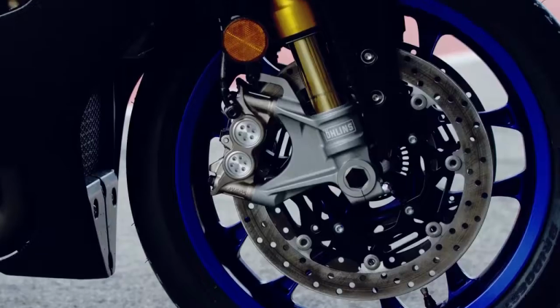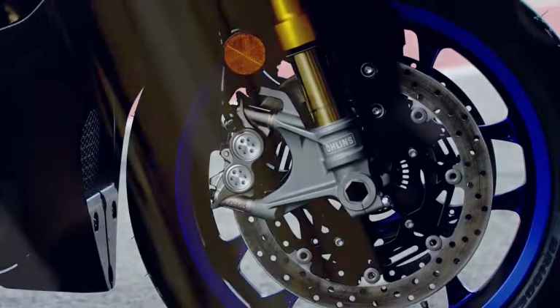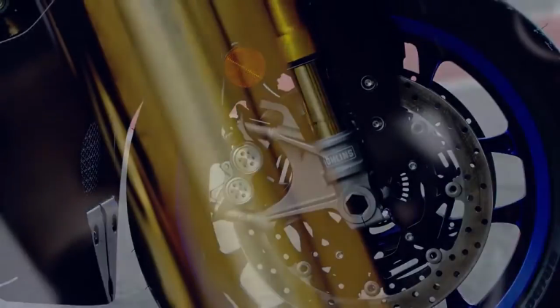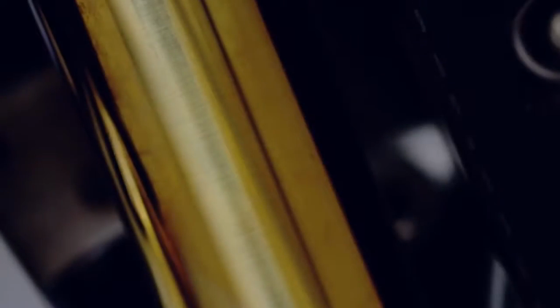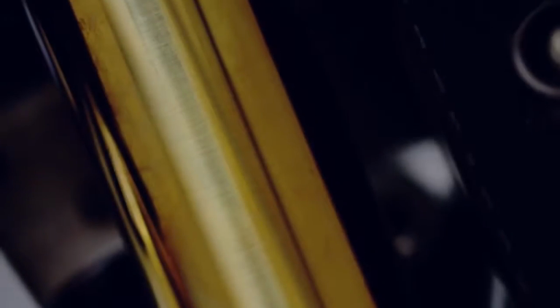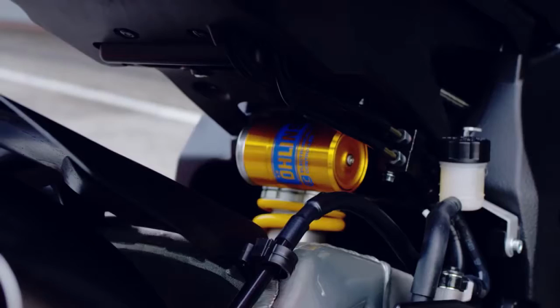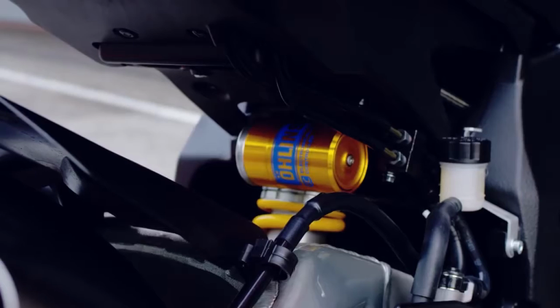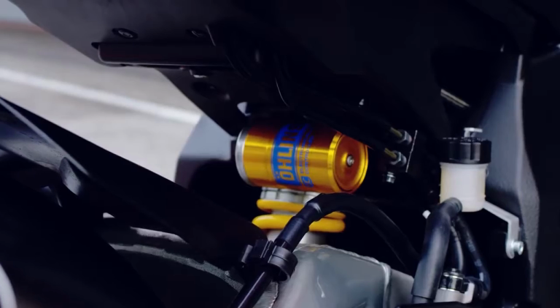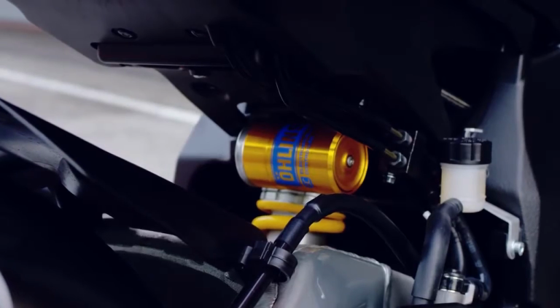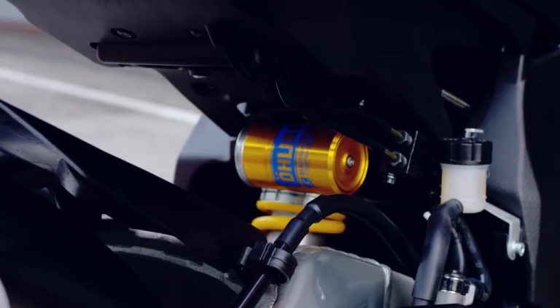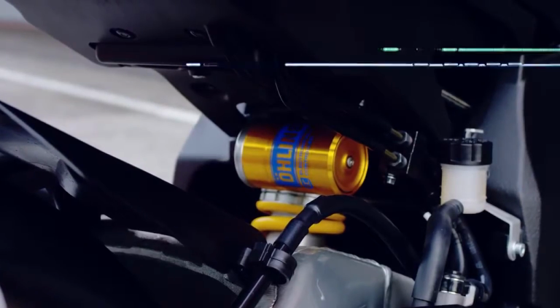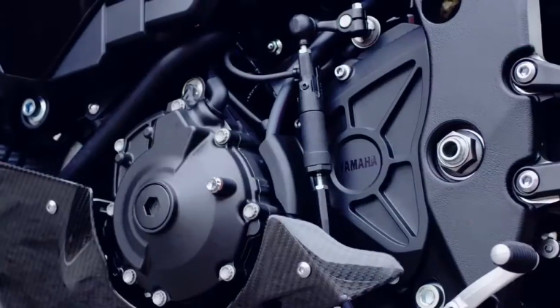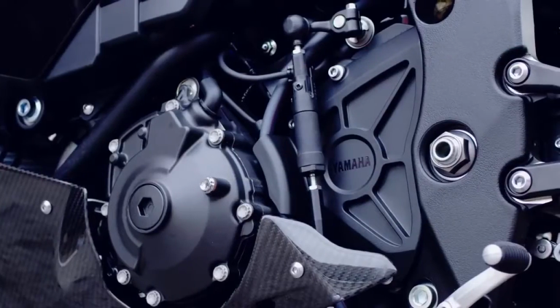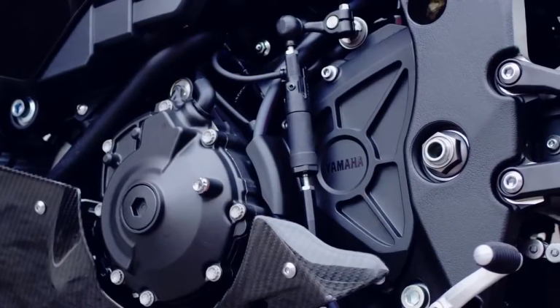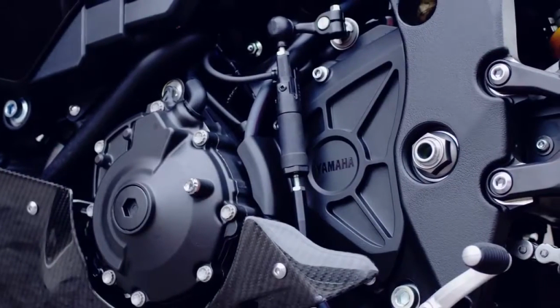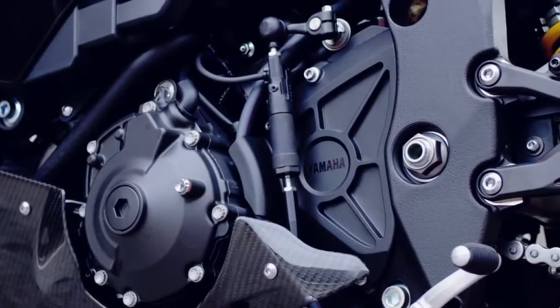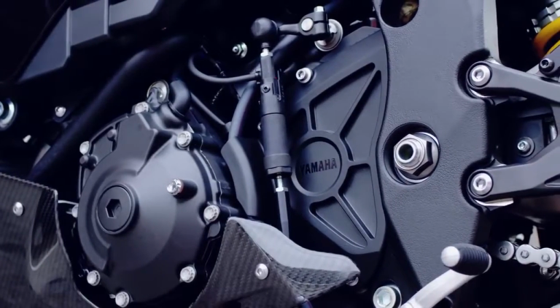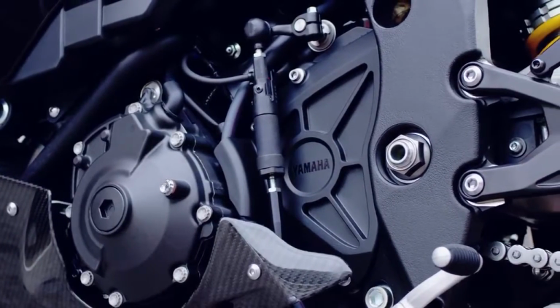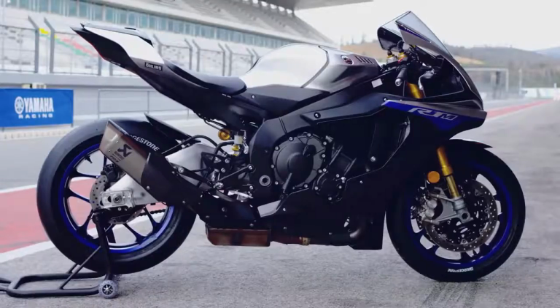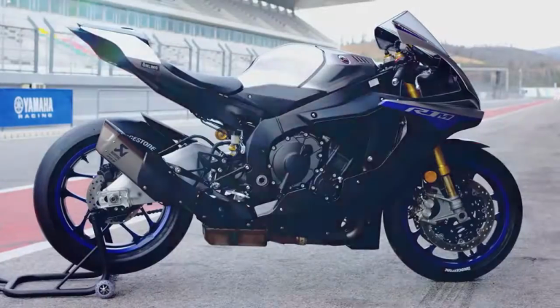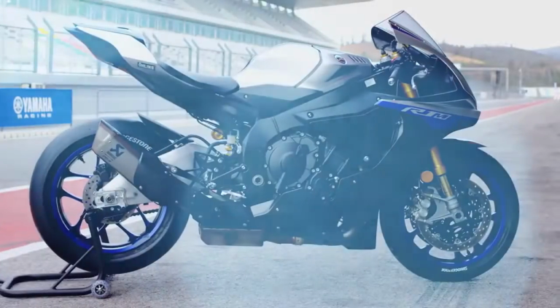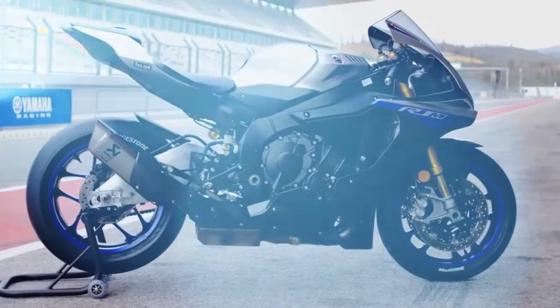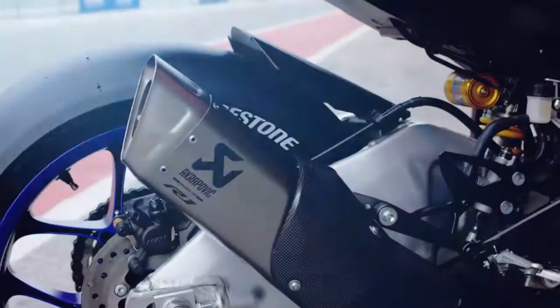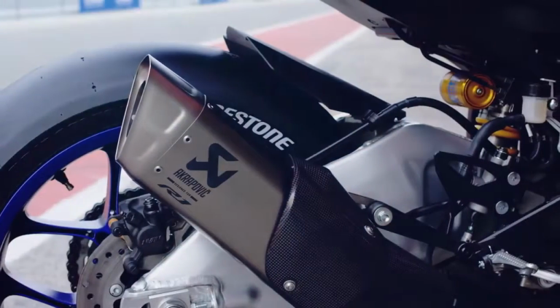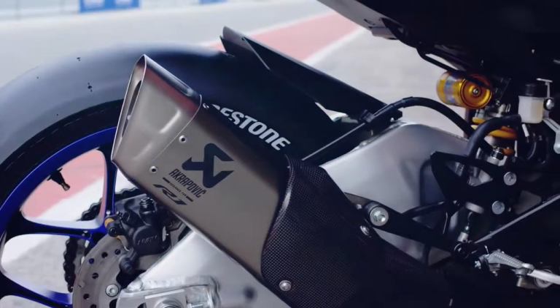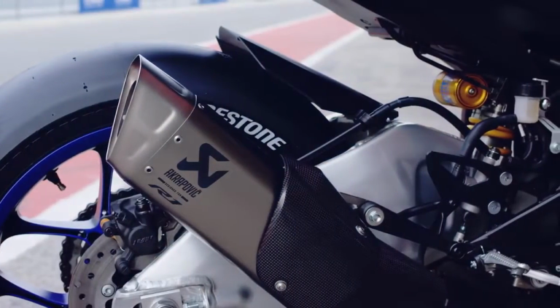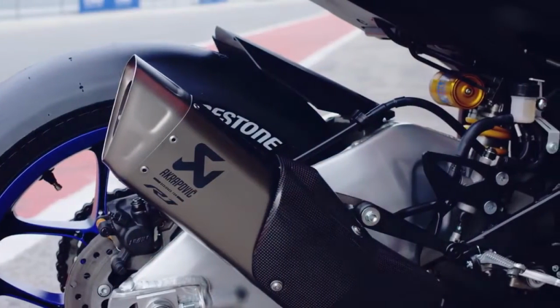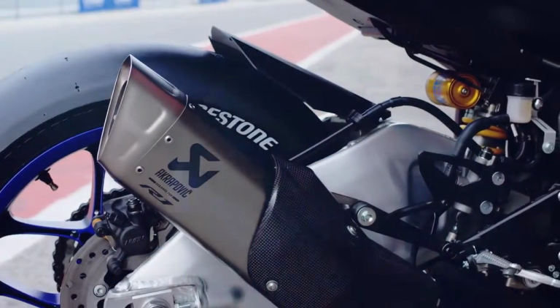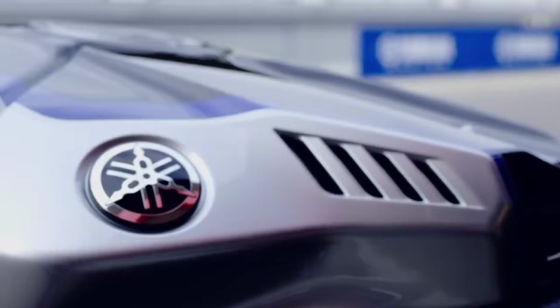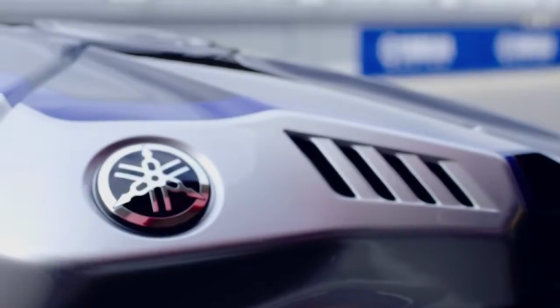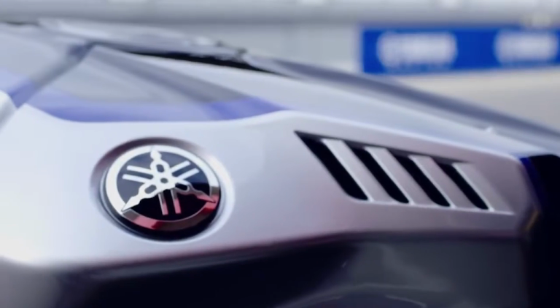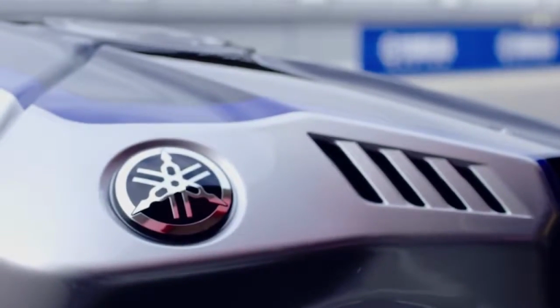Check out the updated Ohlins electronic suspension, the quick shift and refined lift control — these developments can really help you get the most out of your on-track experience.